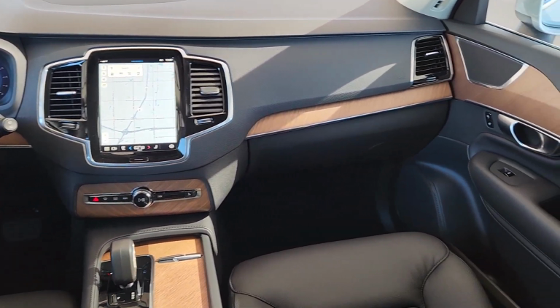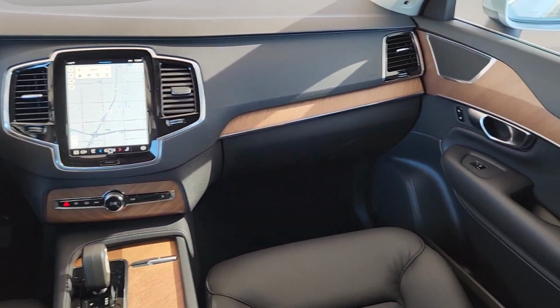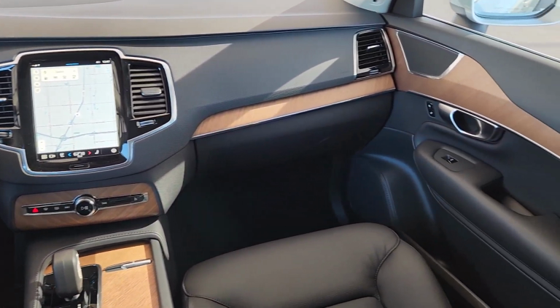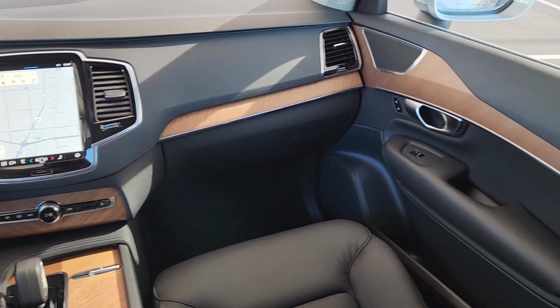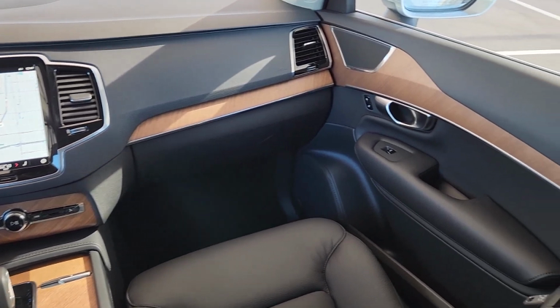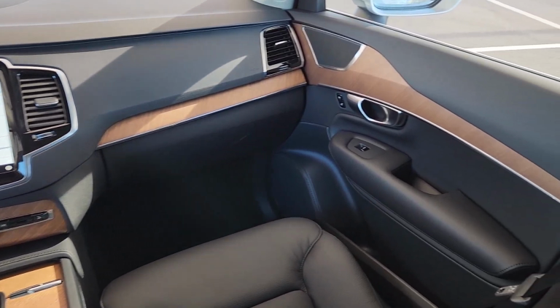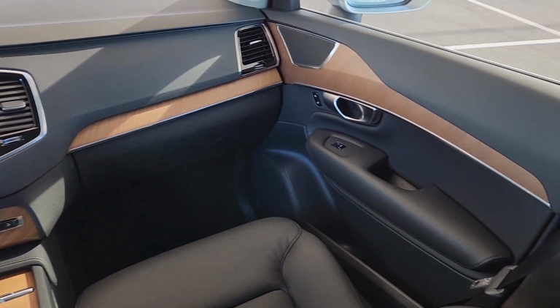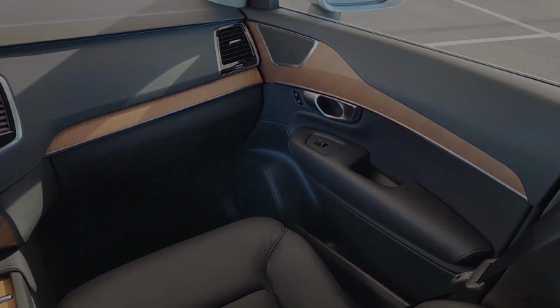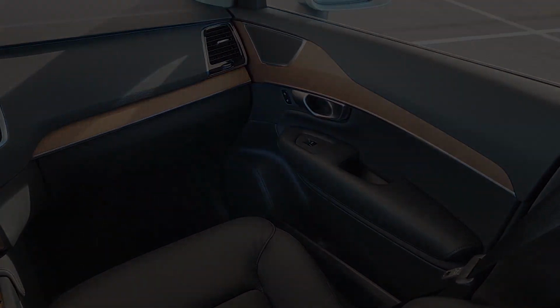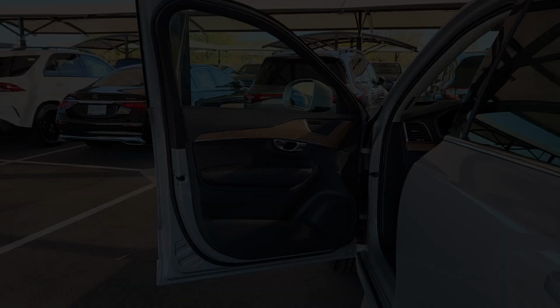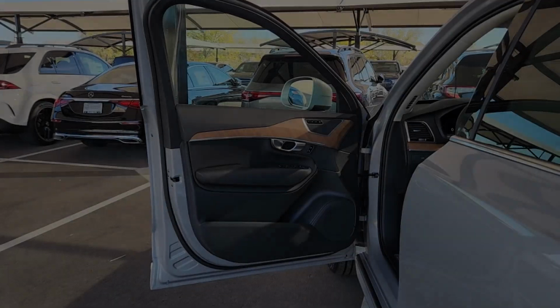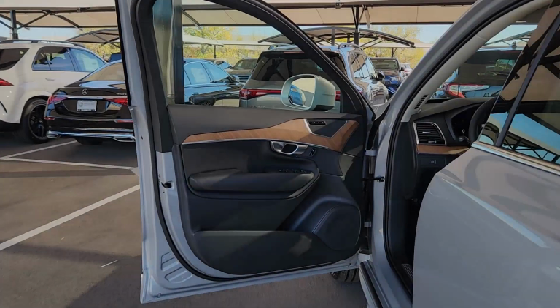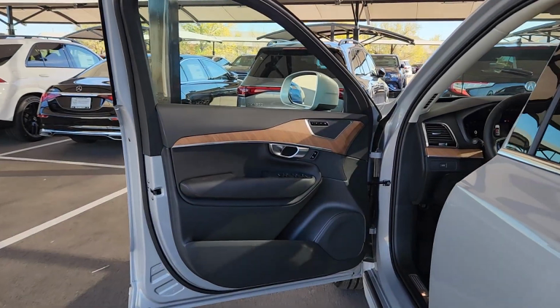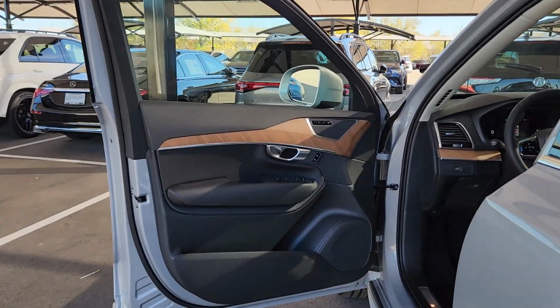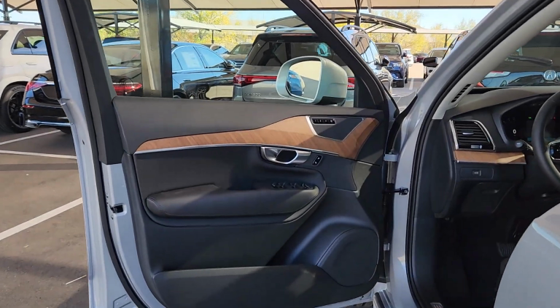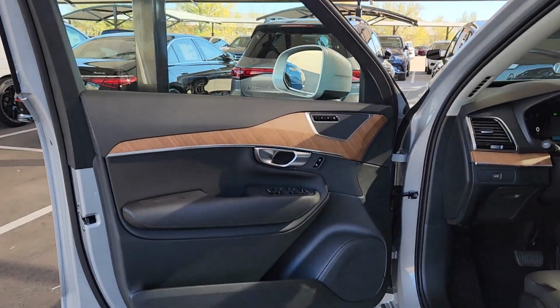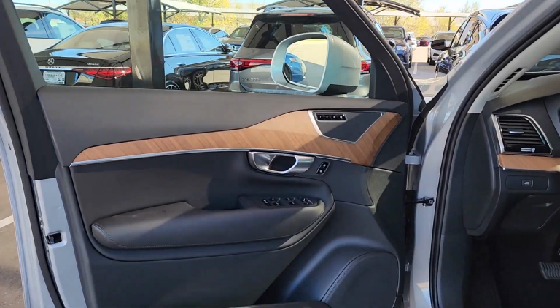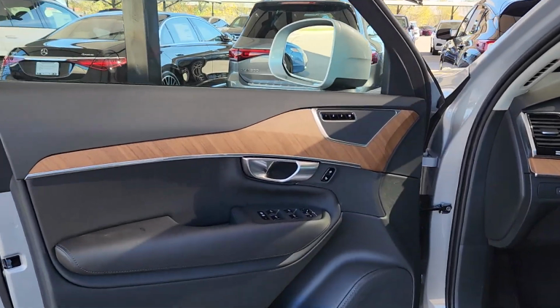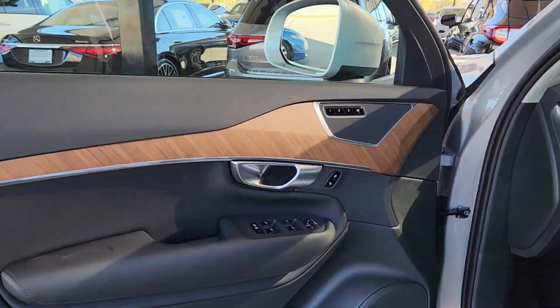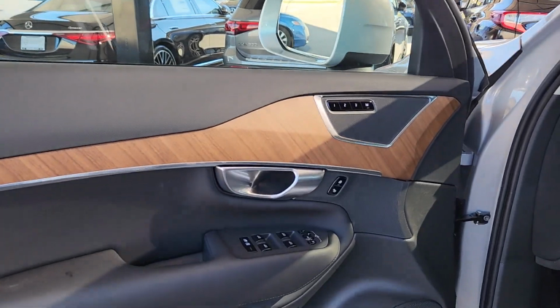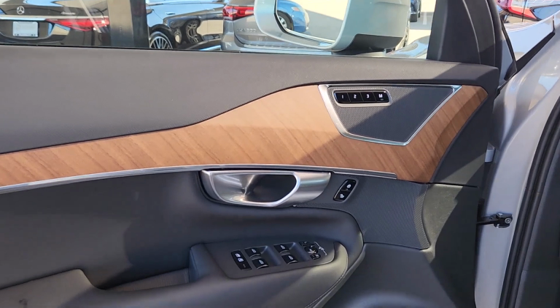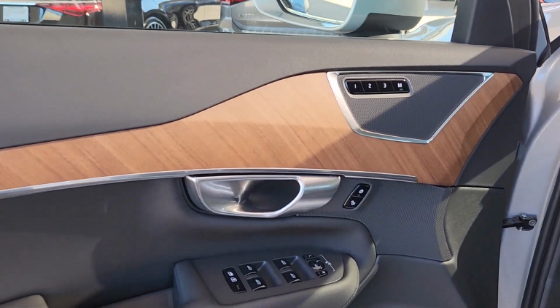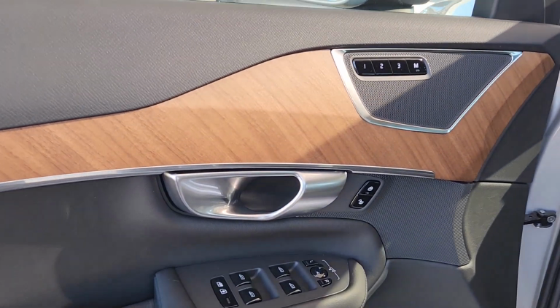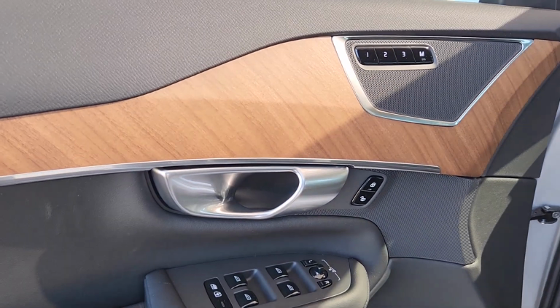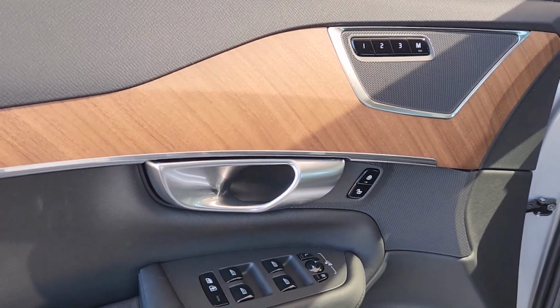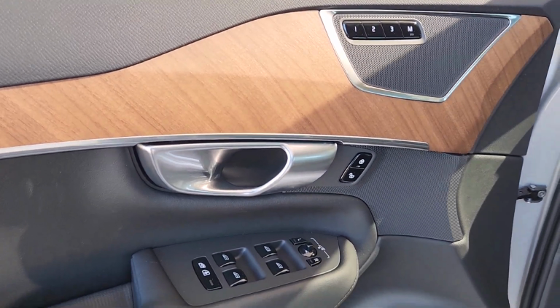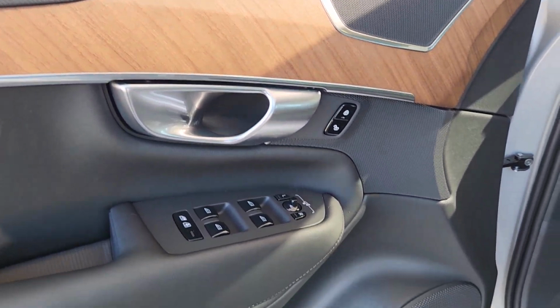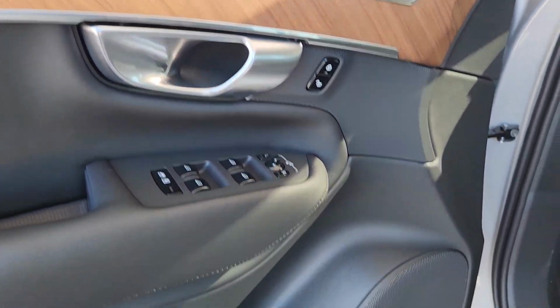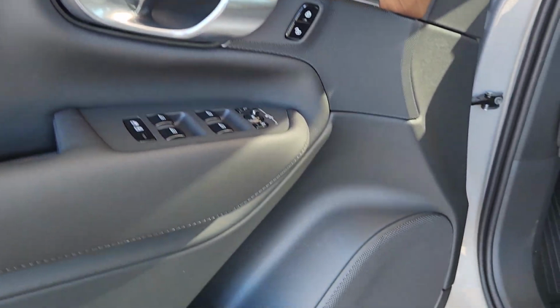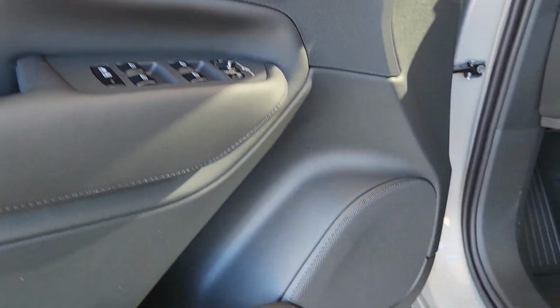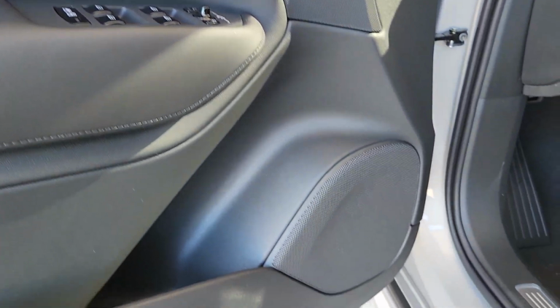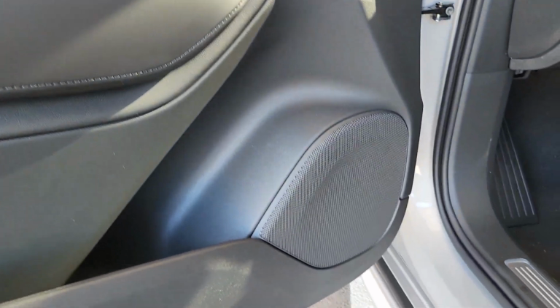Choose the SUV that shares your core values. This superbly built XC90 awaits. Come in for a fun and easy test drive — our team will make it the best part of your day.